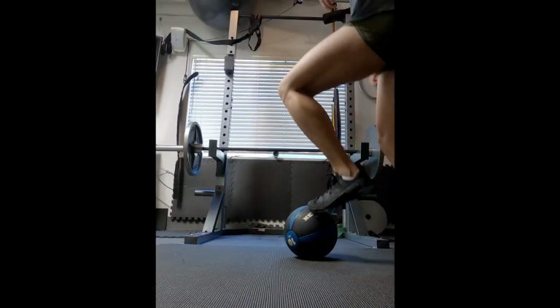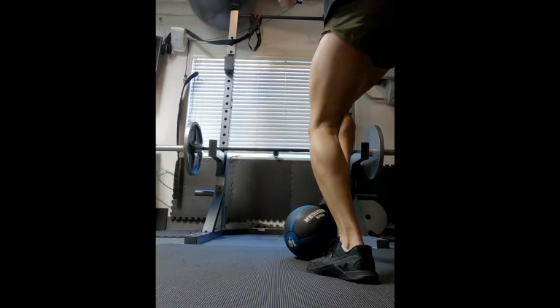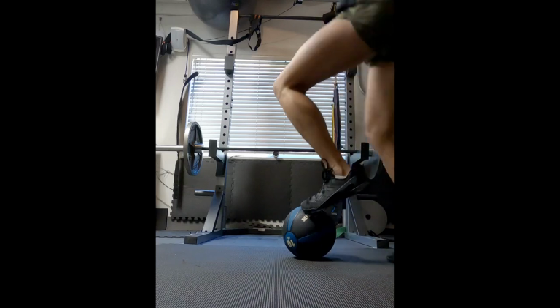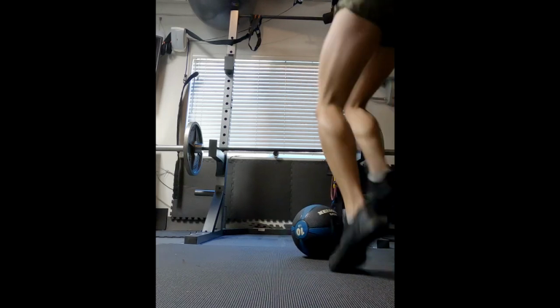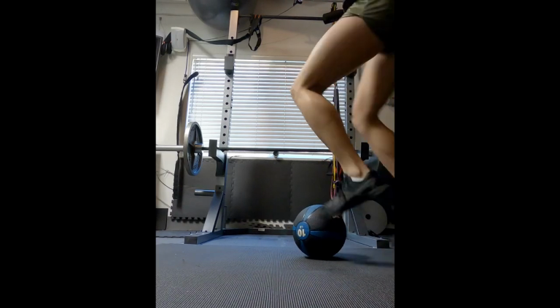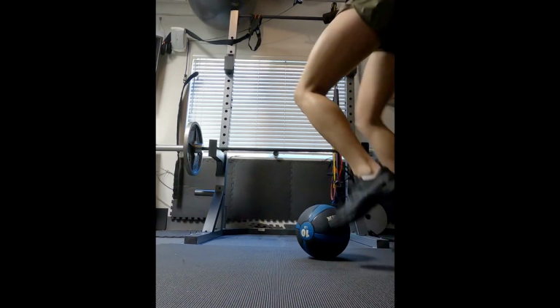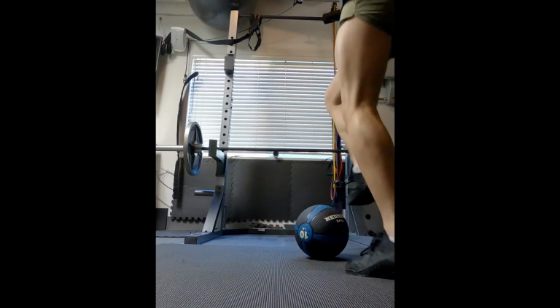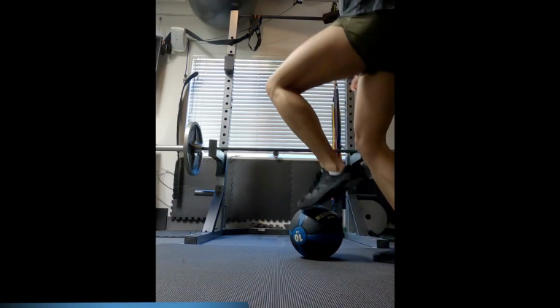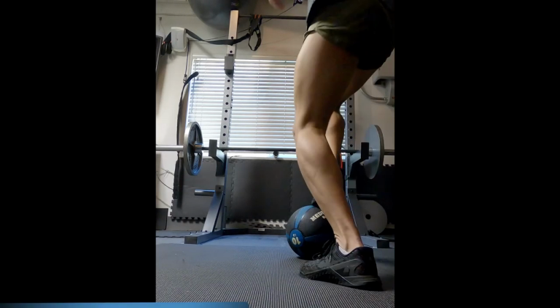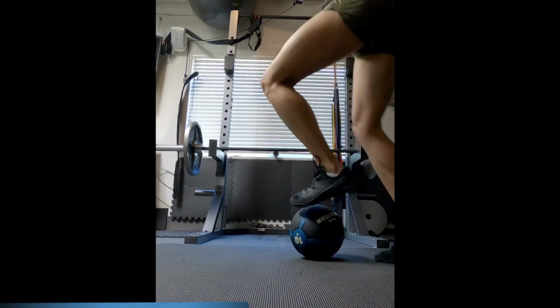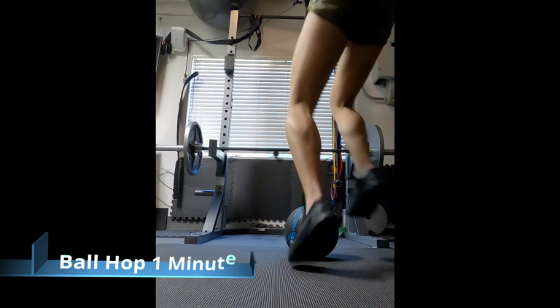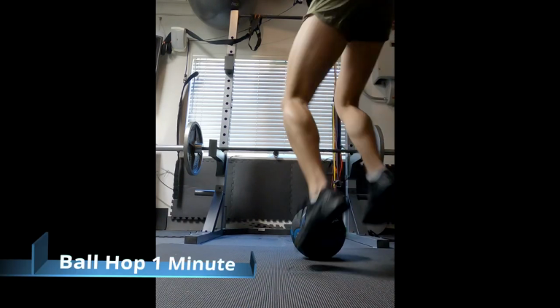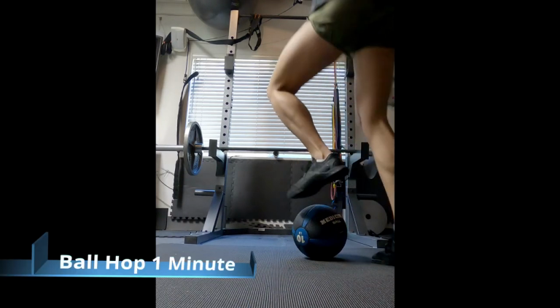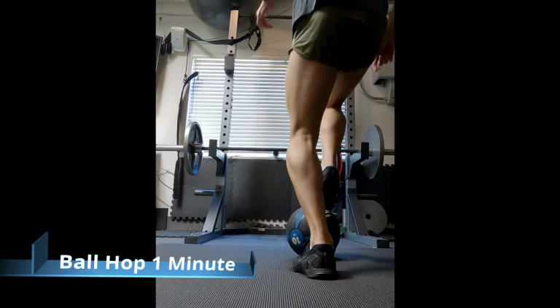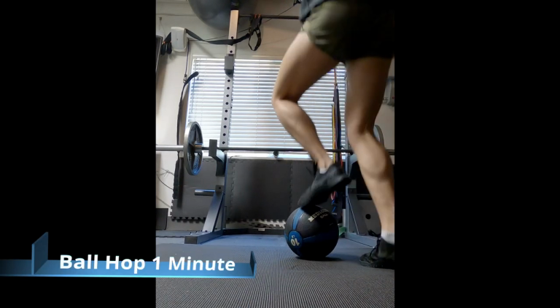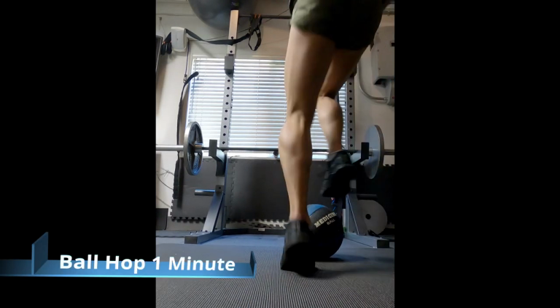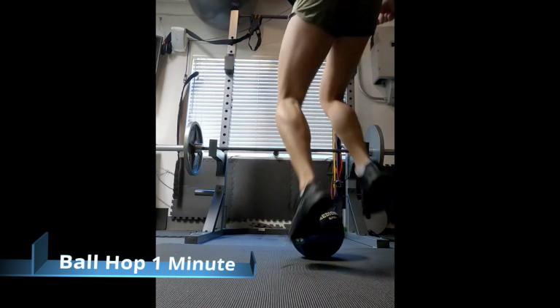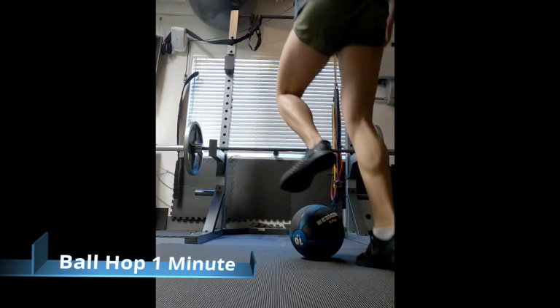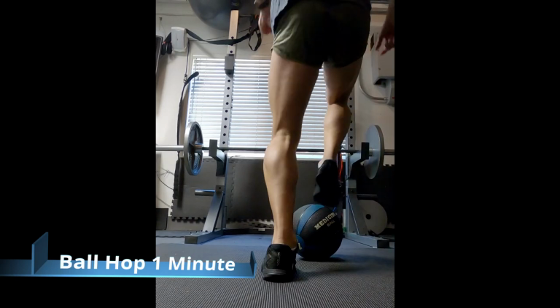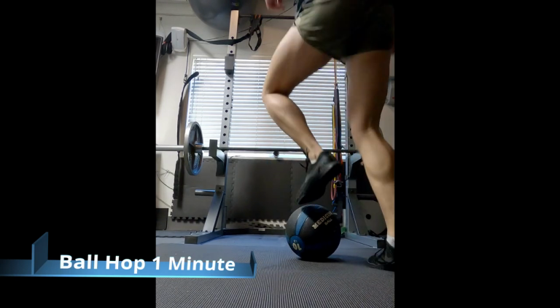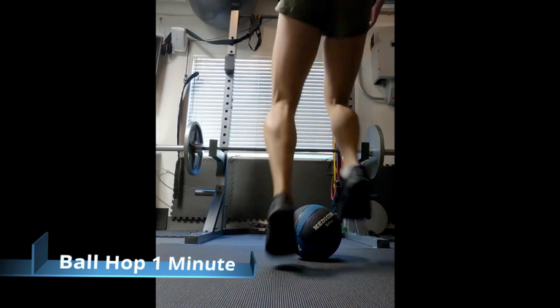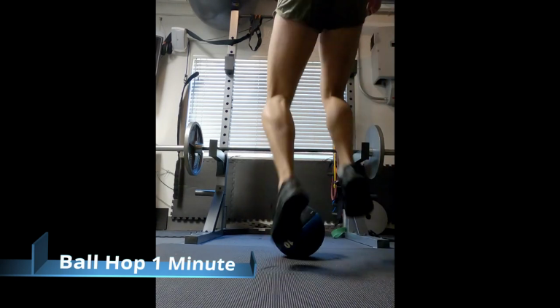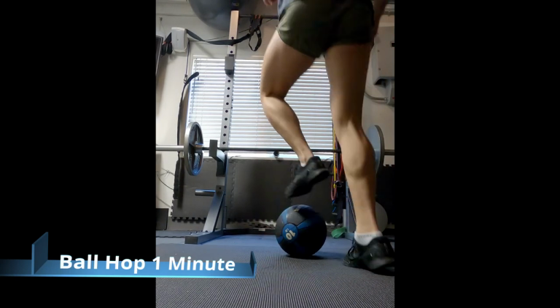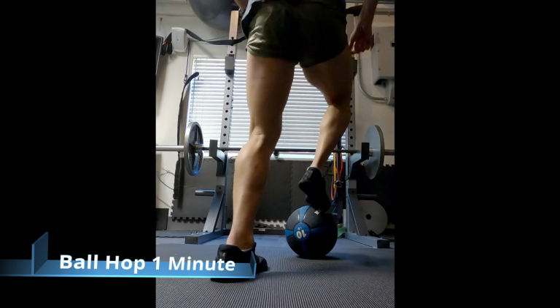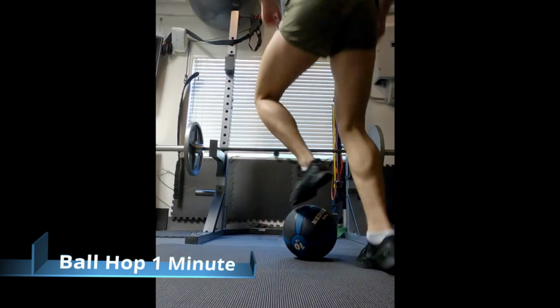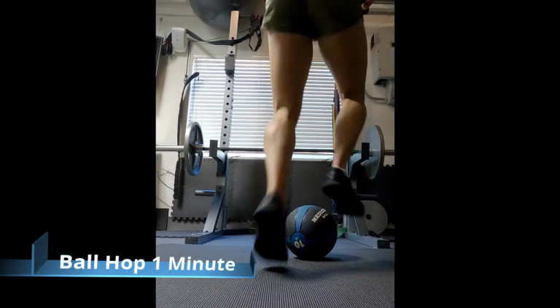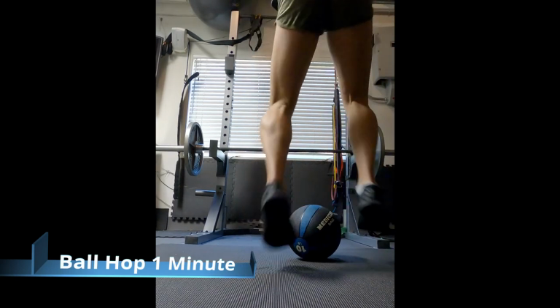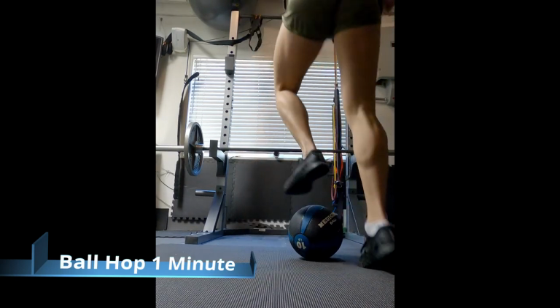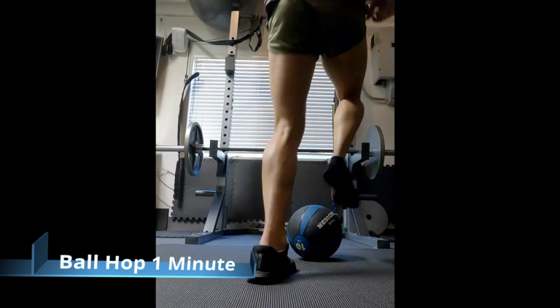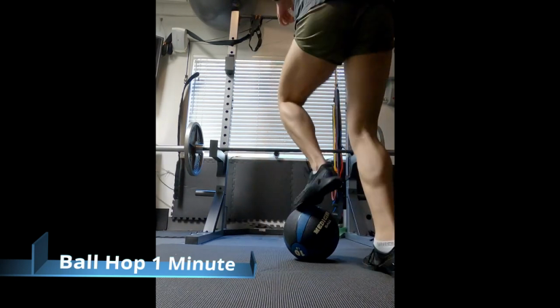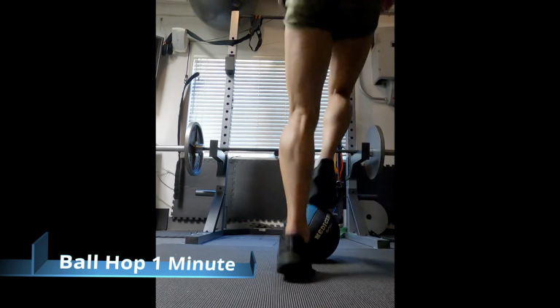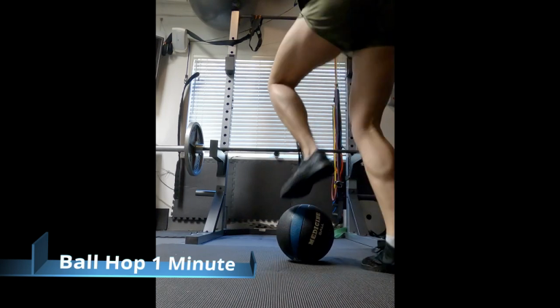Okay, somewhat of a cardio day. Trying to do some ball hops. I like to do at least one minute of it — if you can do that three times, that's three minutes. It doesn't sound like a lot, but it can be. Just hop up on the ball and keep moving.